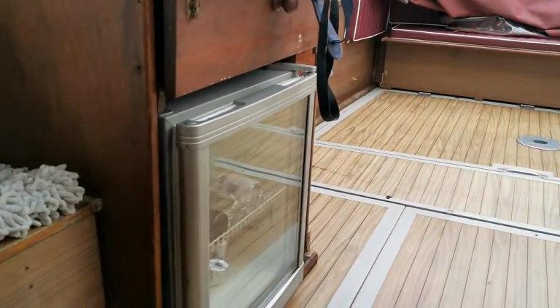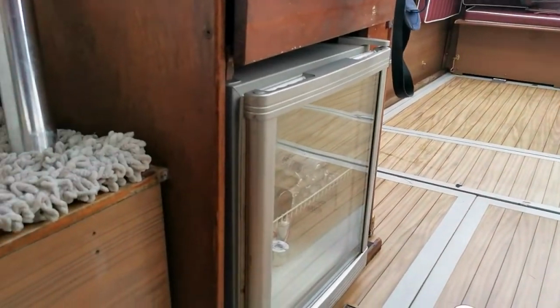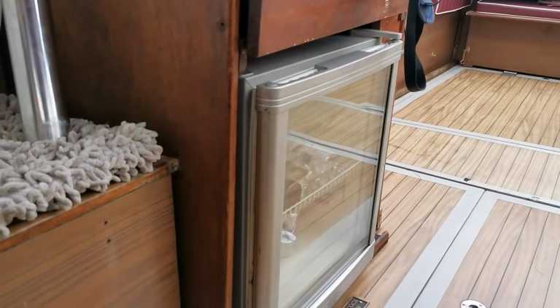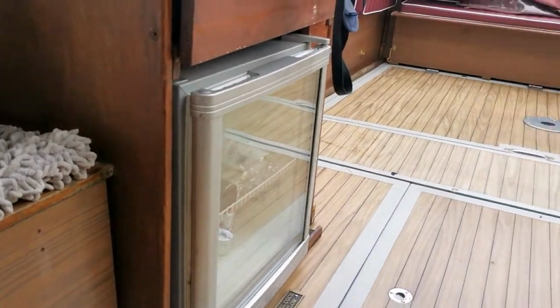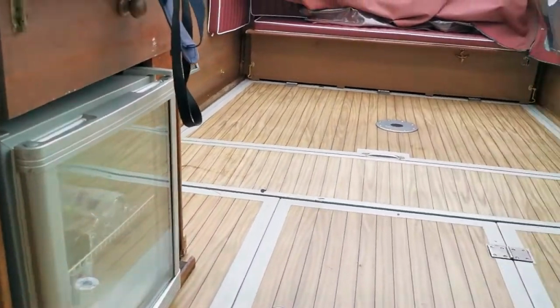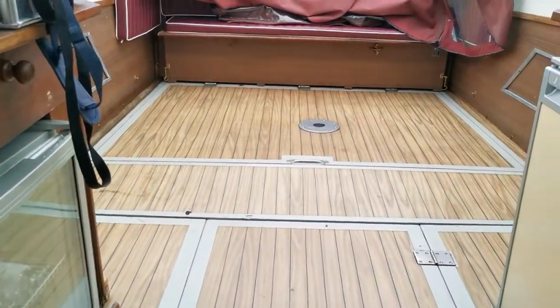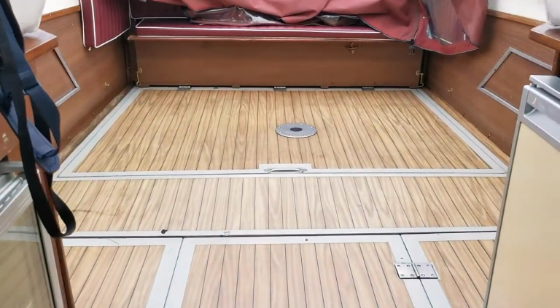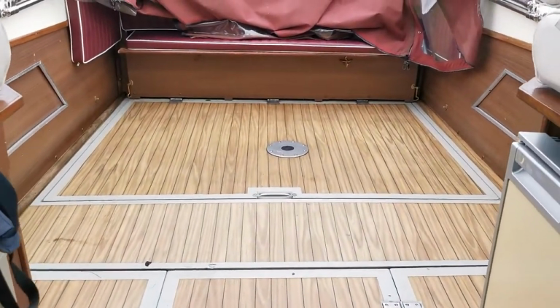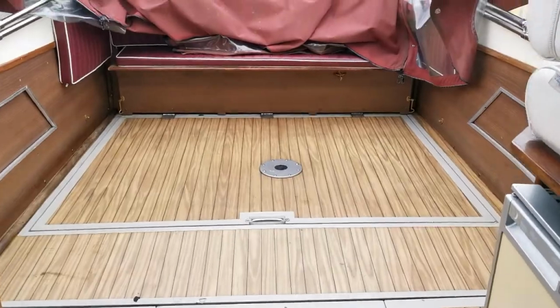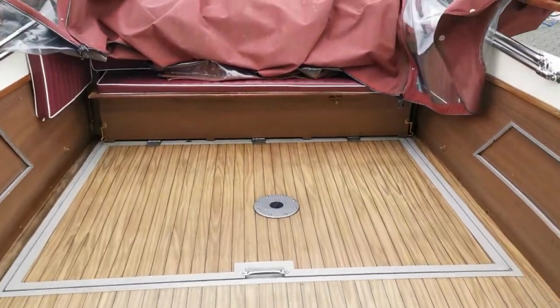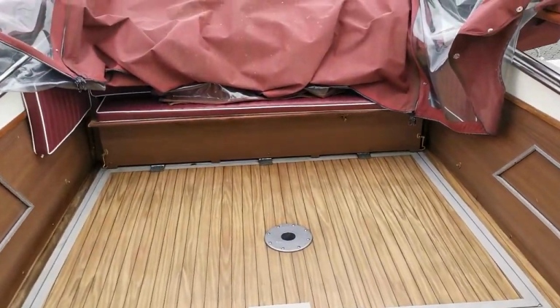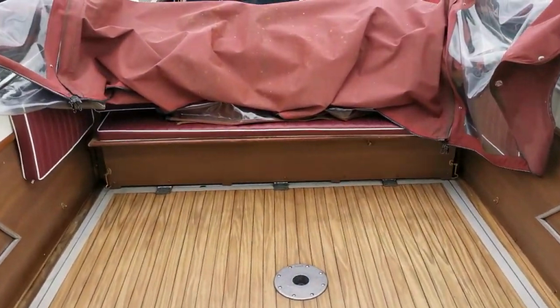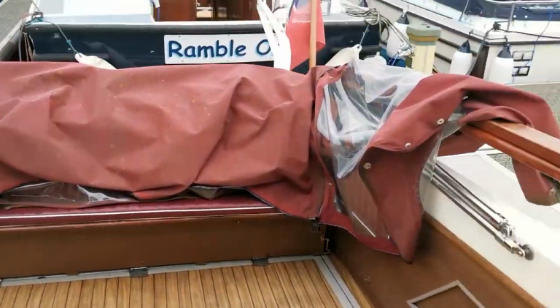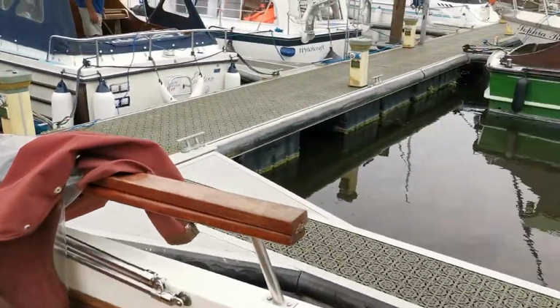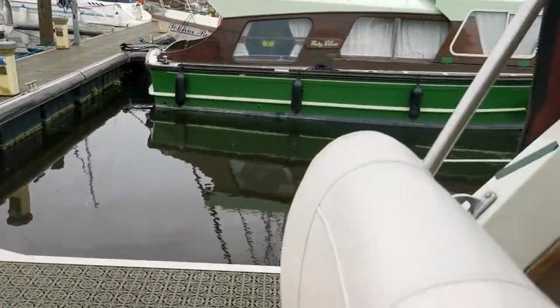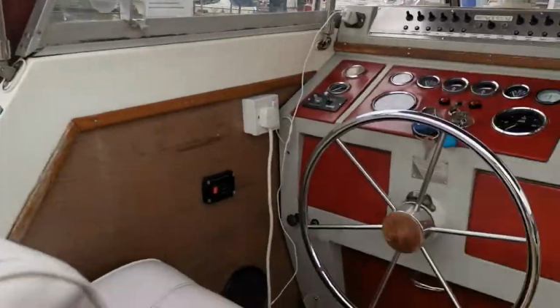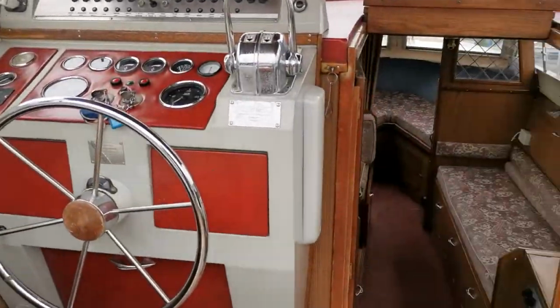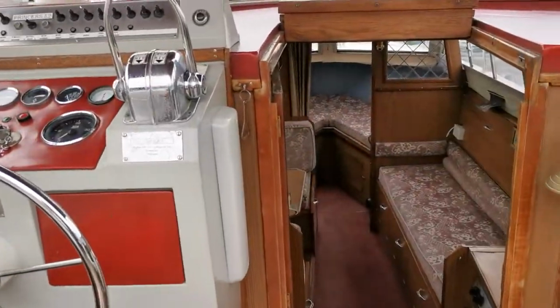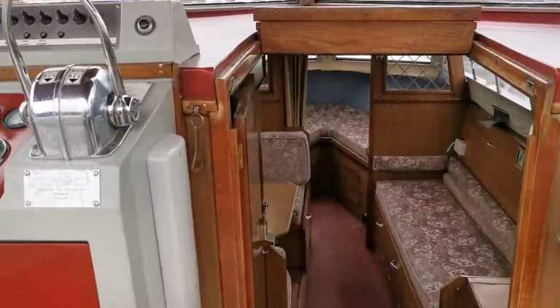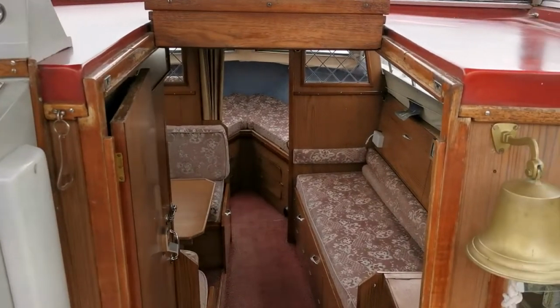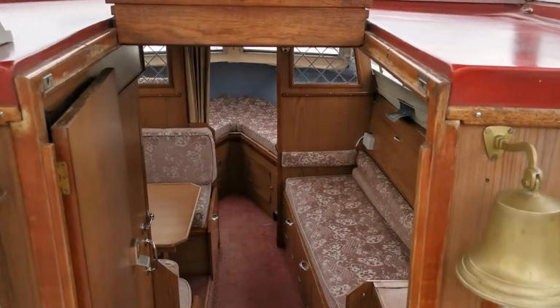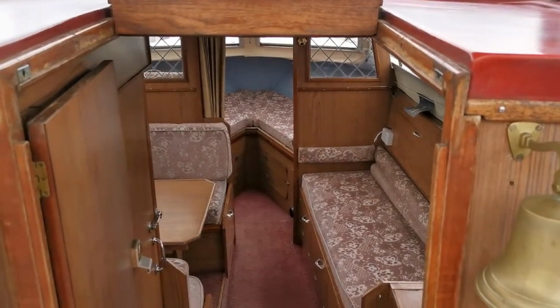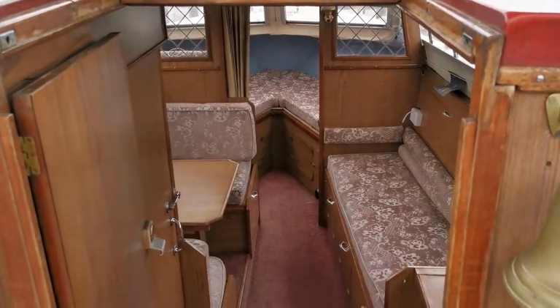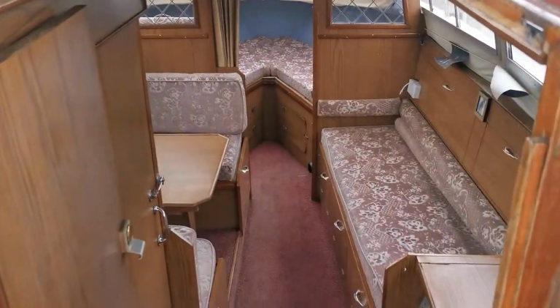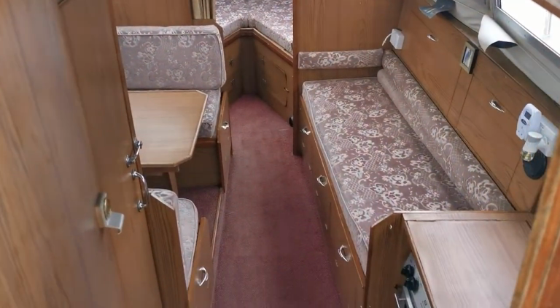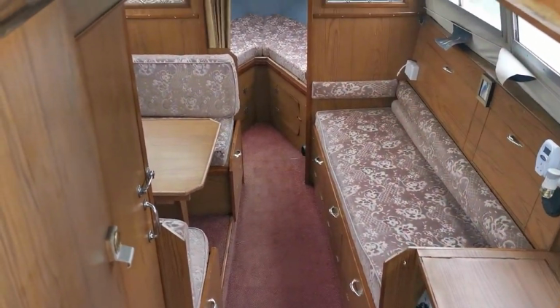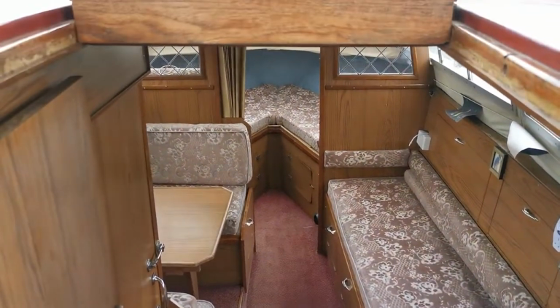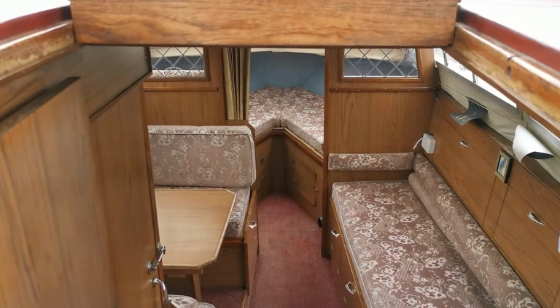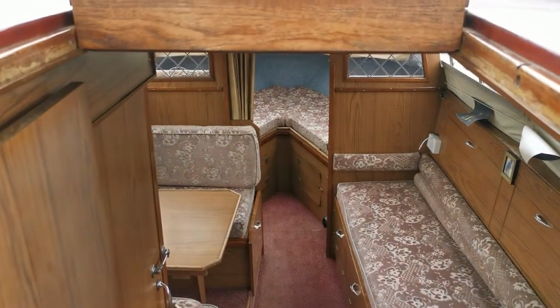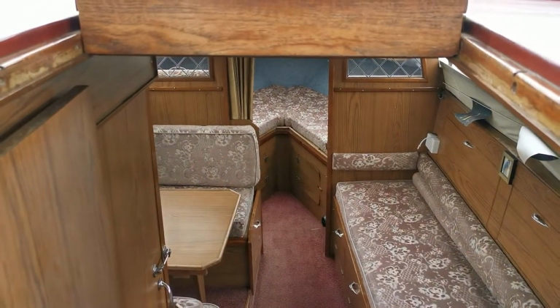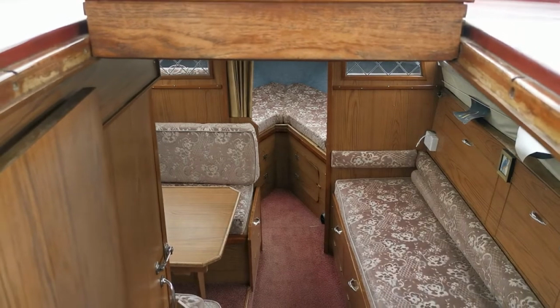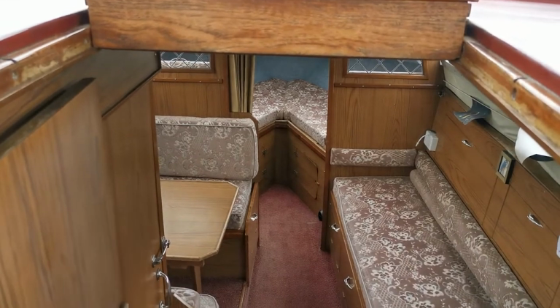And also a little wine cooler. So there she is — the Princess 32, new on the market with Boatshed Norfolk. For full details, all the photographs, and more videos, please take a look at us at BoatshedNorfolk.com. Thanks ever so much for watching.